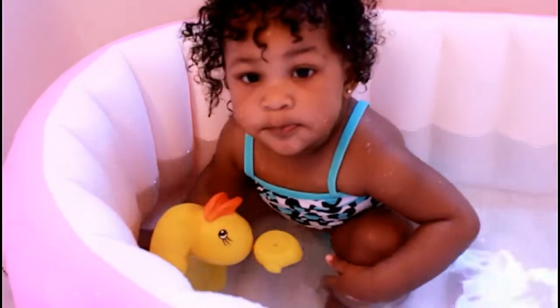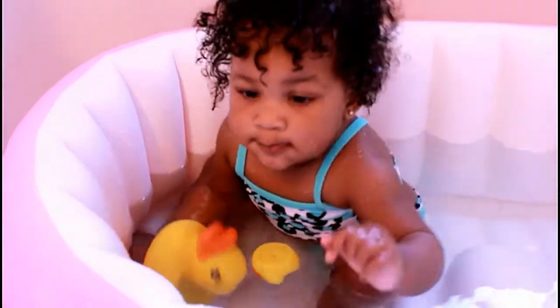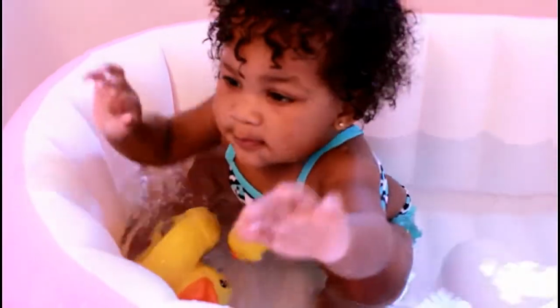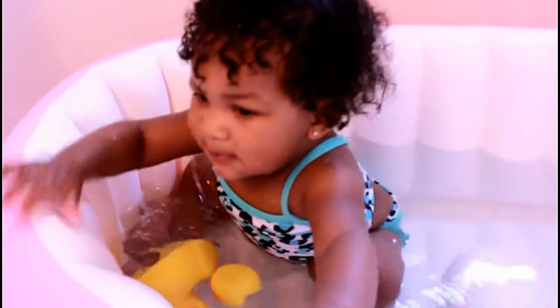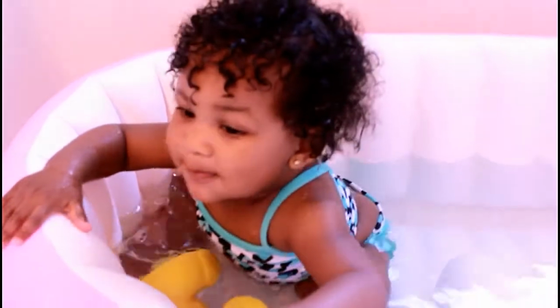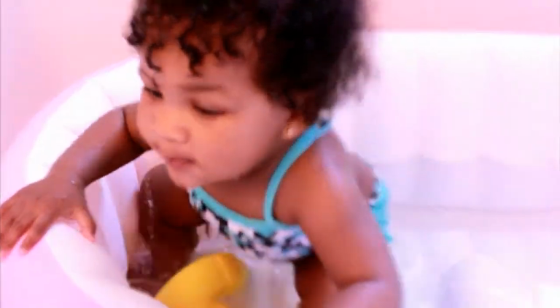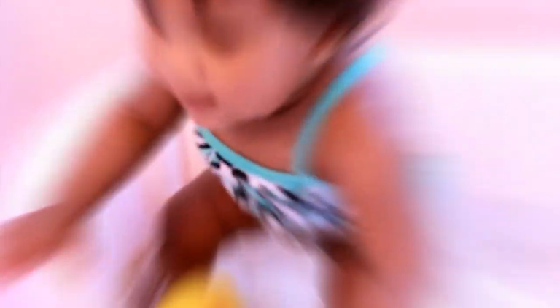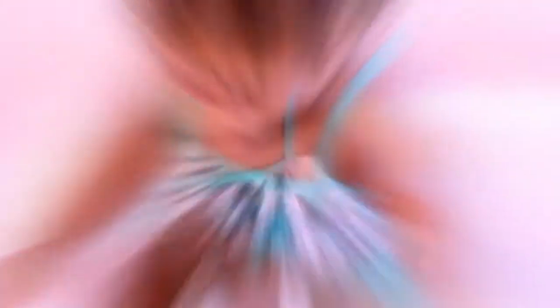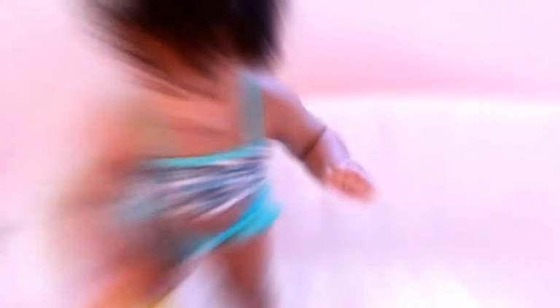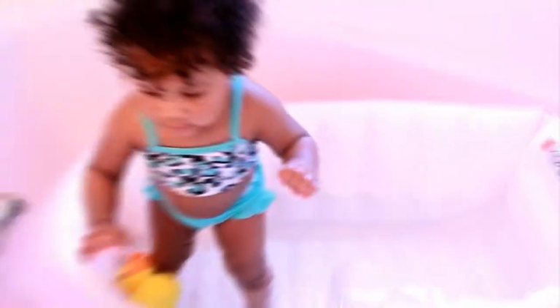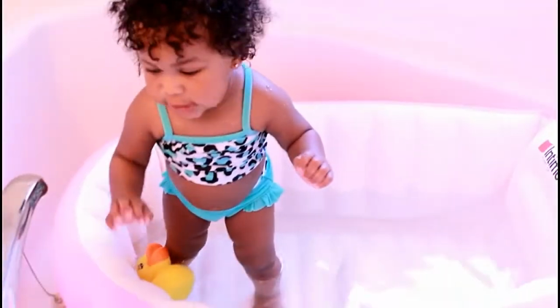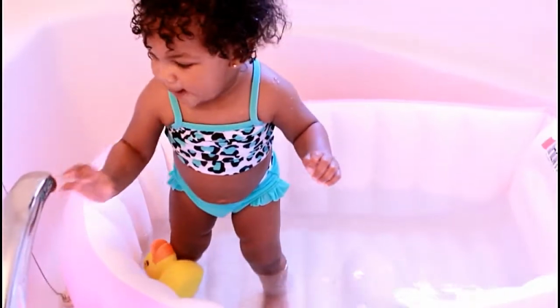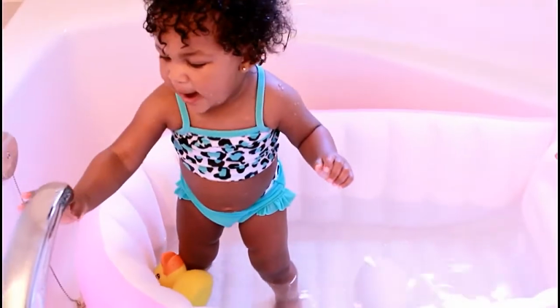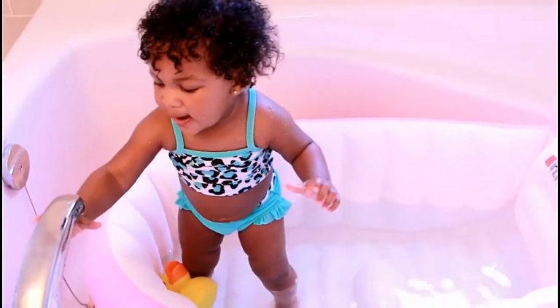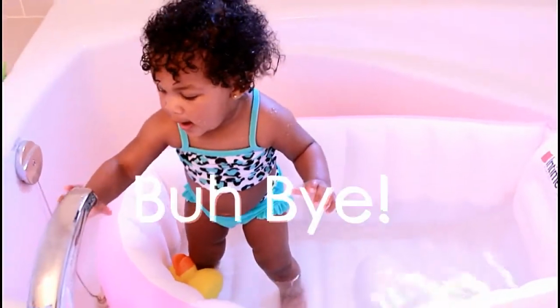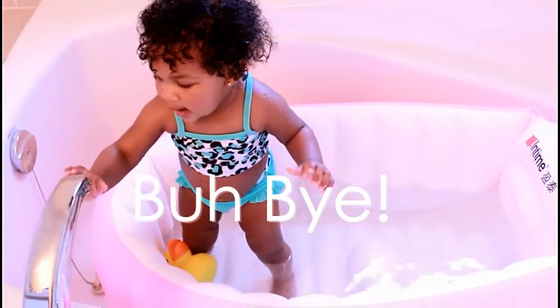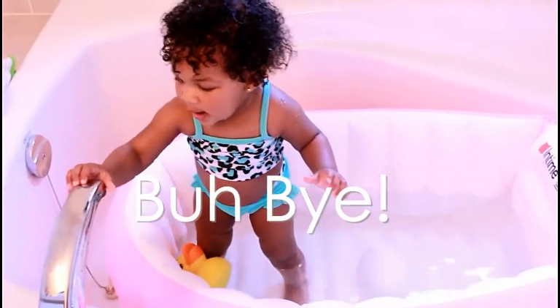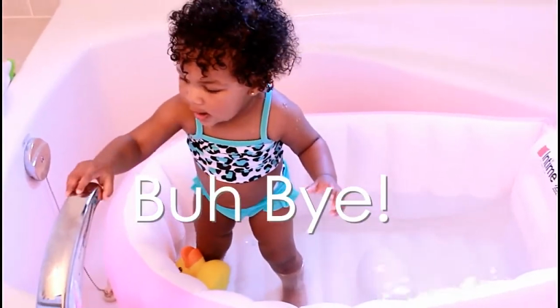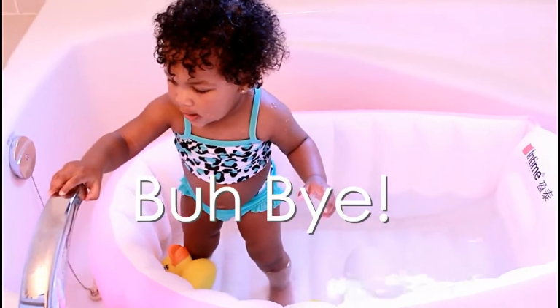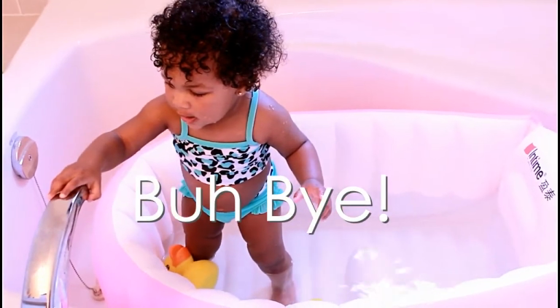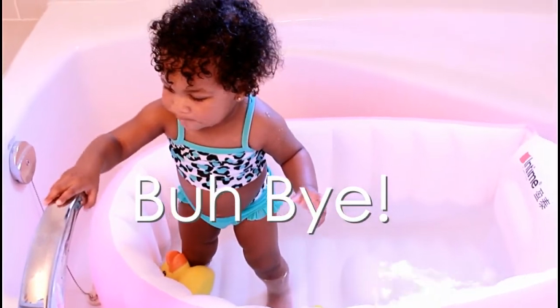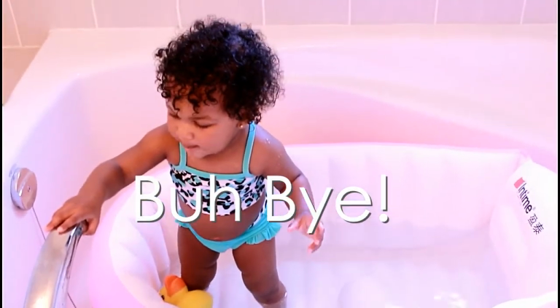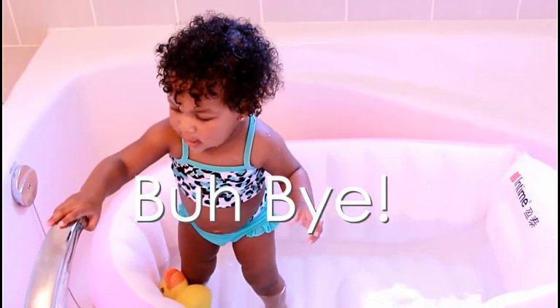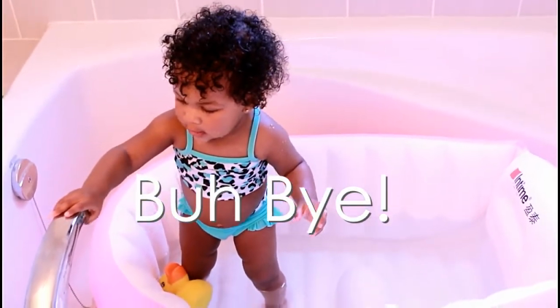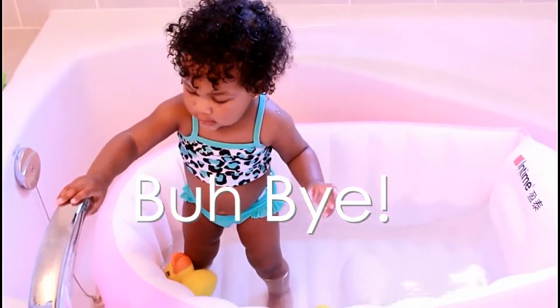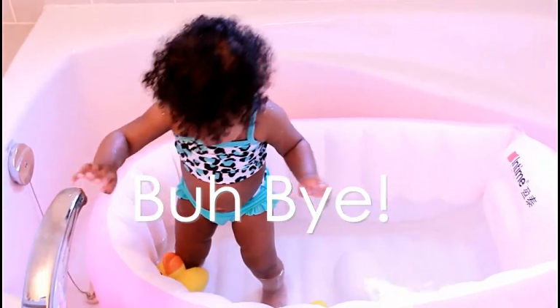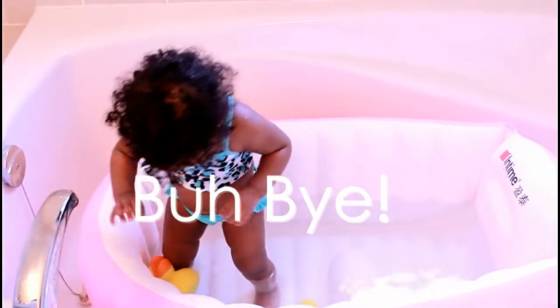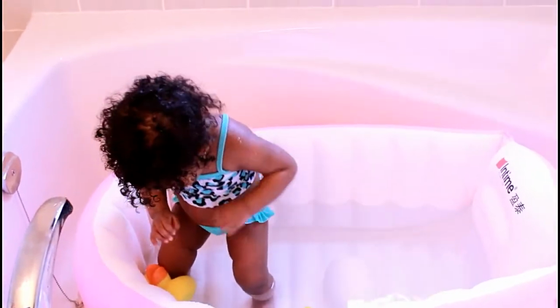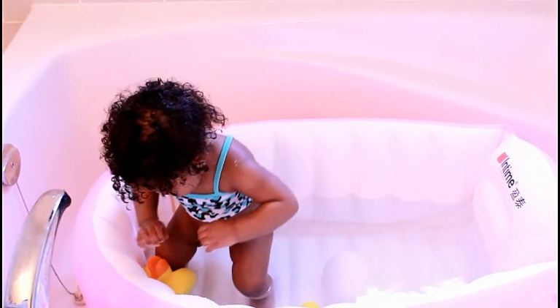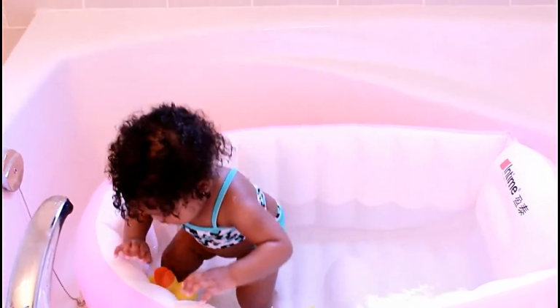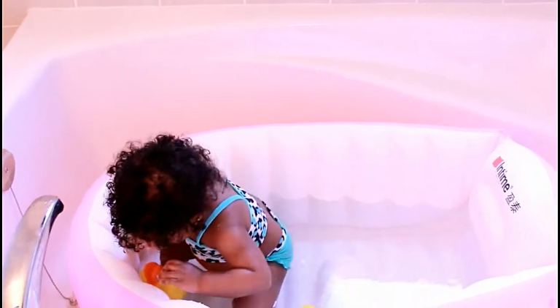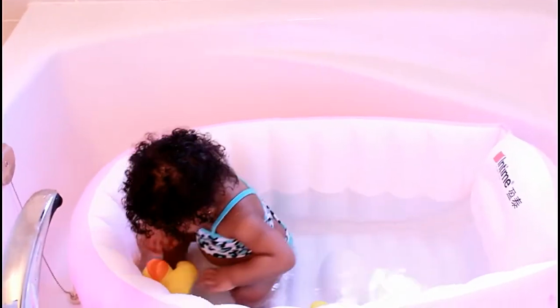Like my child — she's adventurous, she's standing, she's doing whatever she wants. So always keep your eyes on the little ones. I absolutely love this tub. It's comfy, it's soft, it's roomy, it's fun.